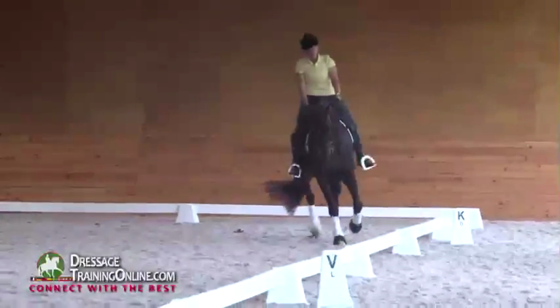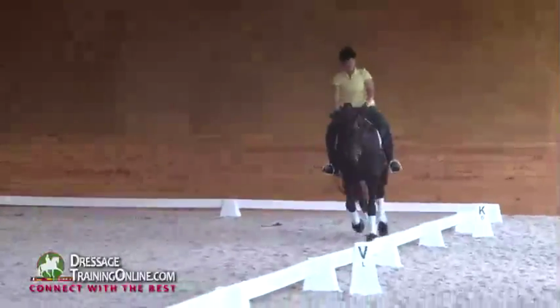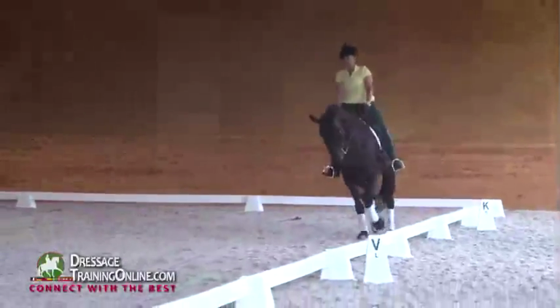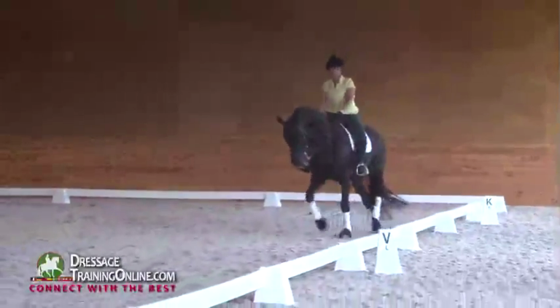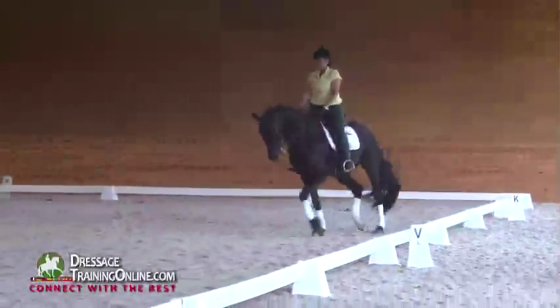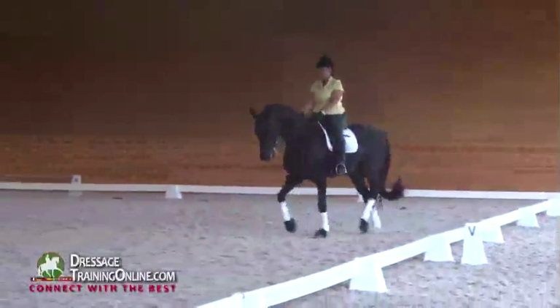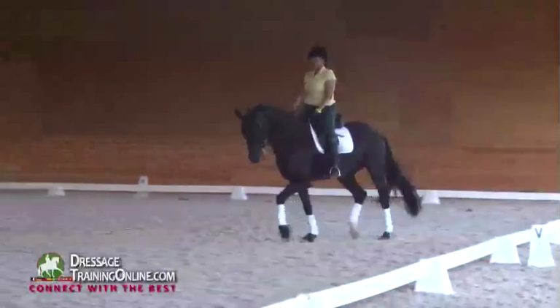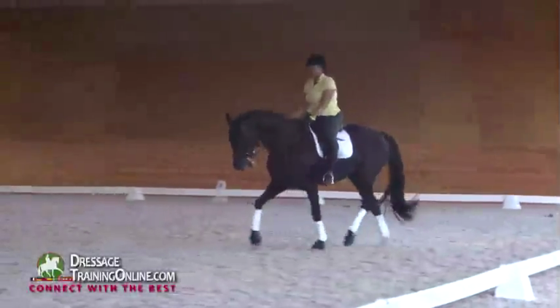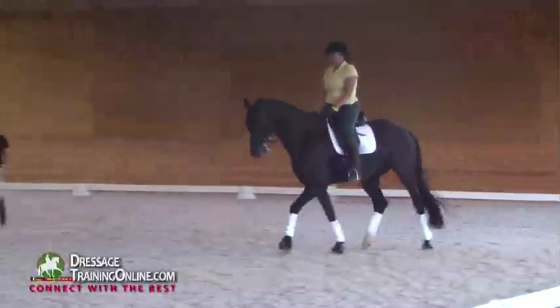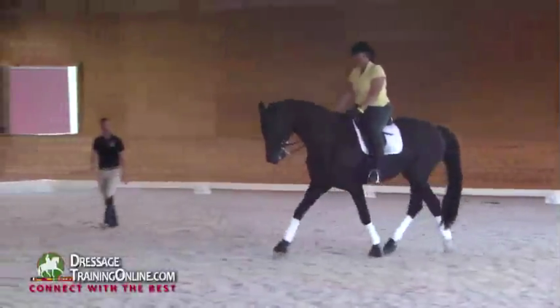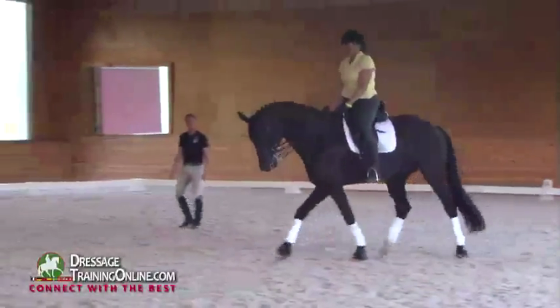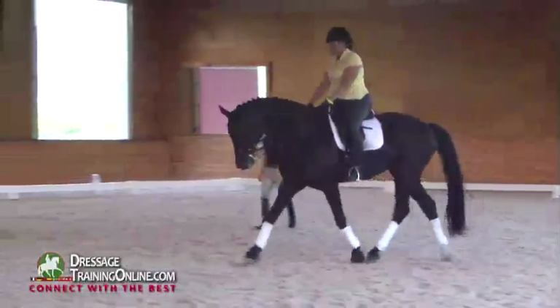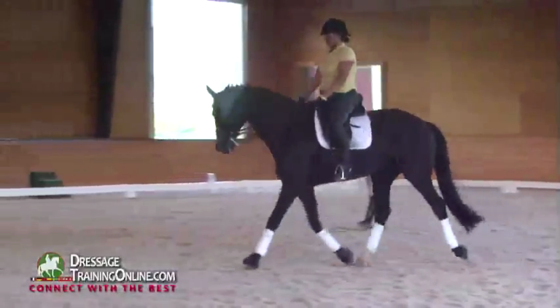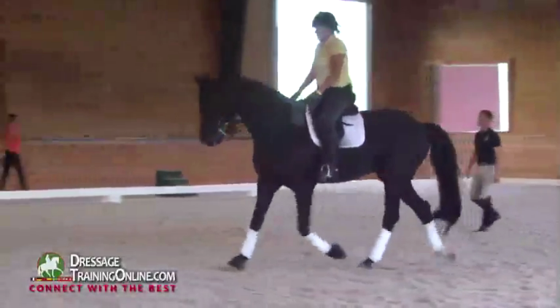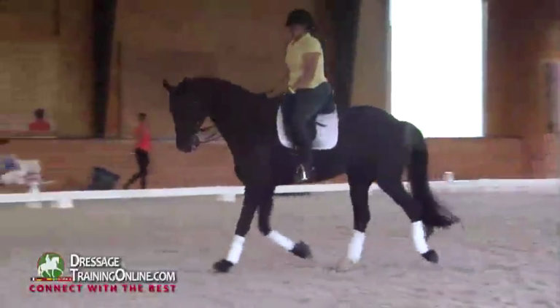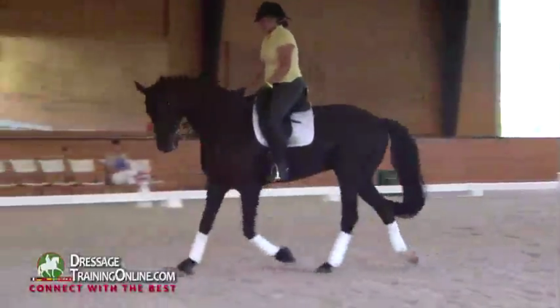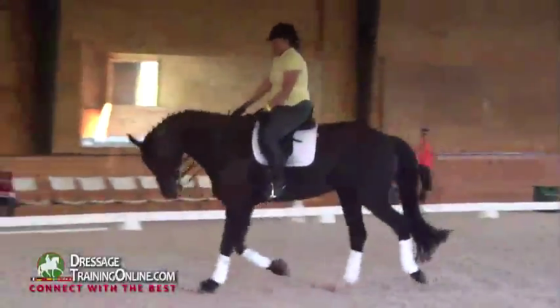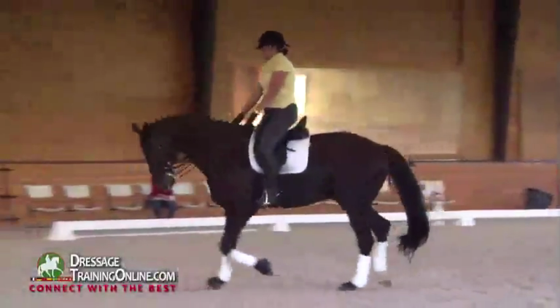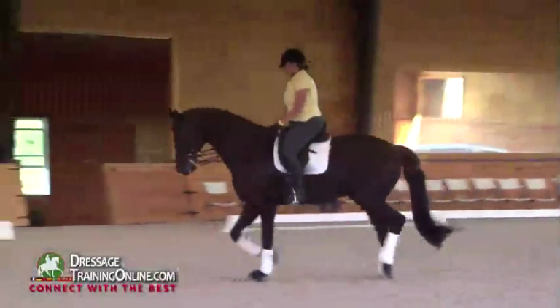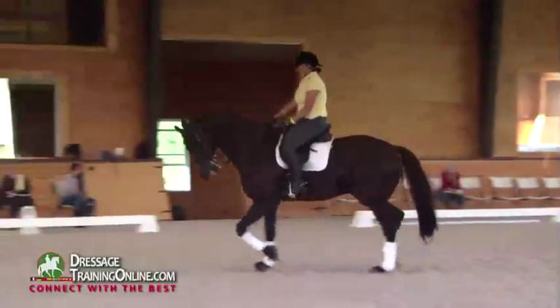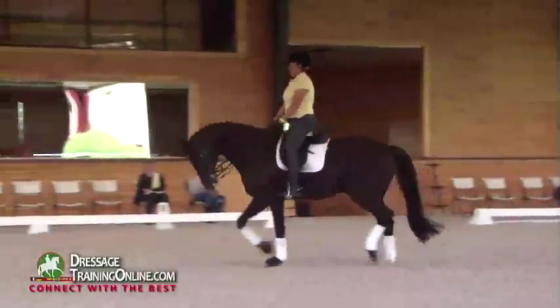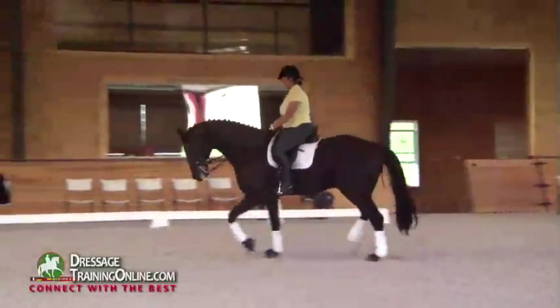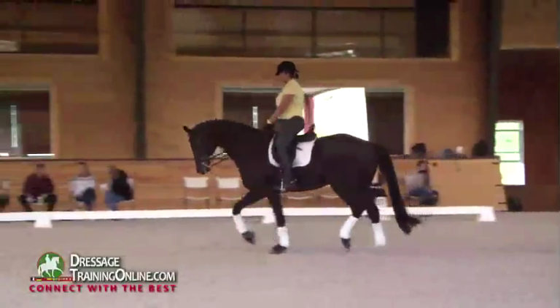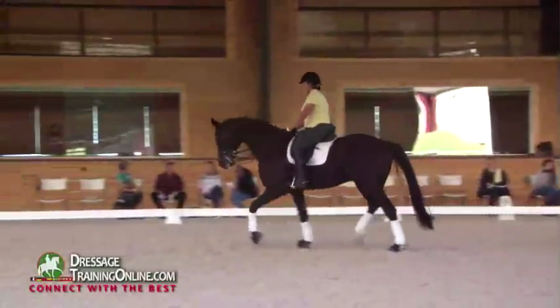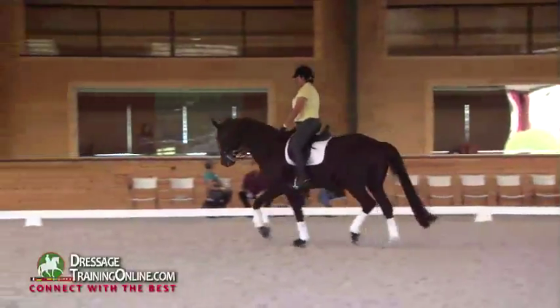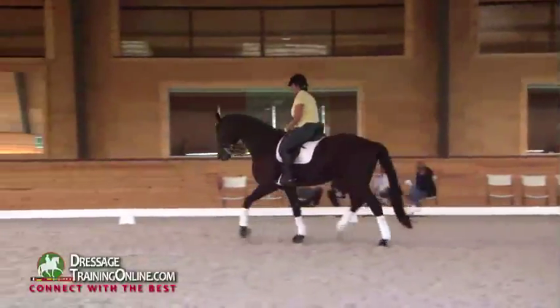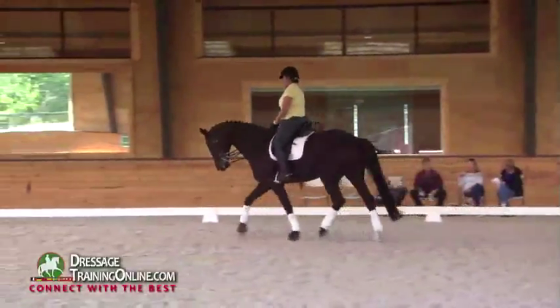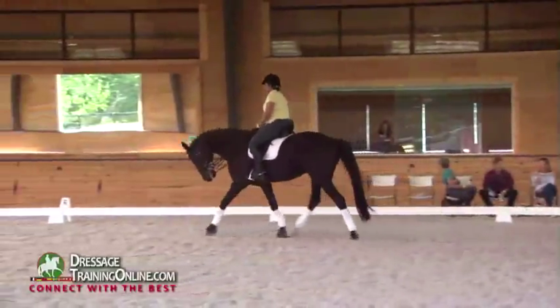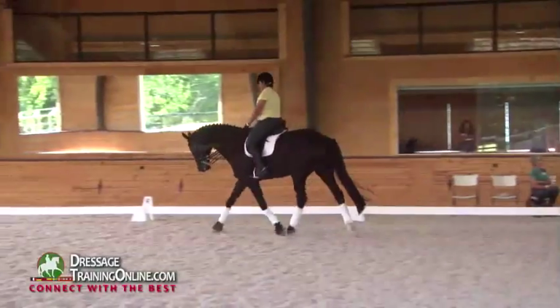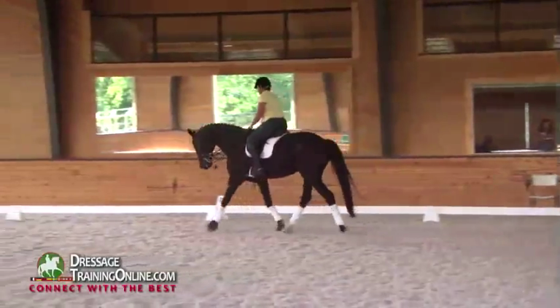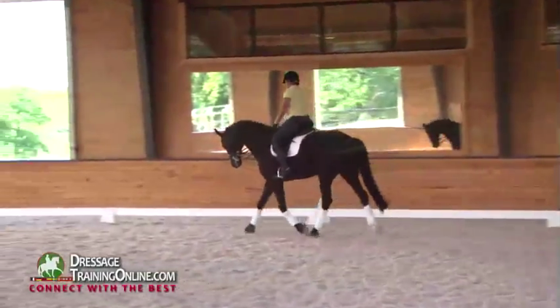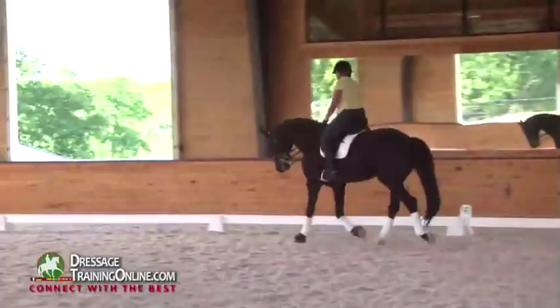You're never so strong for so long with your rein that he has something to lean on. He's always going to be stronger than you, whether you have a snaffle or a double bridle on — he's always going to be stronger. But if you don't give him anything to be strong against, then he can't be strong.